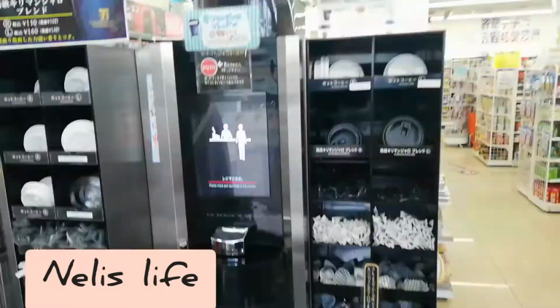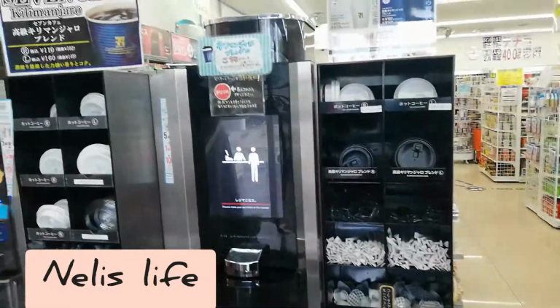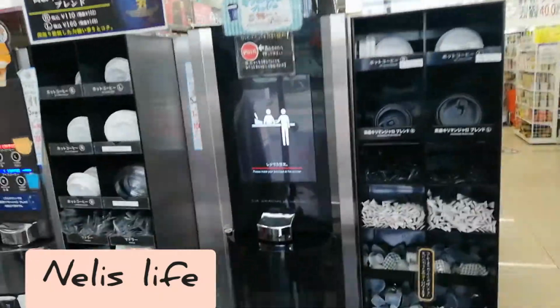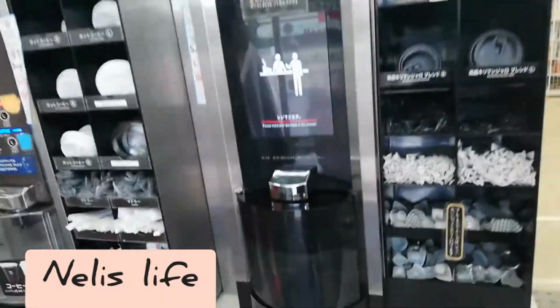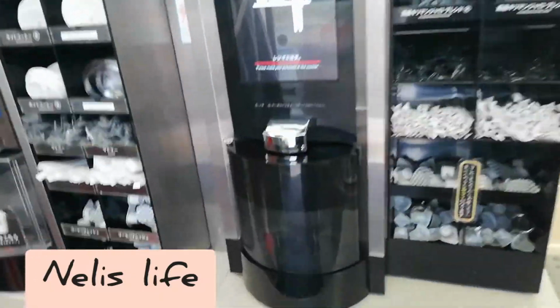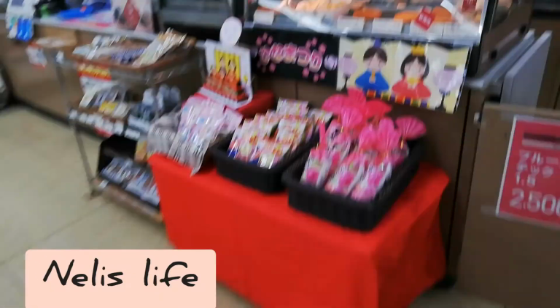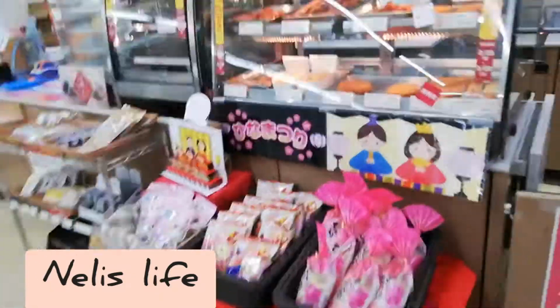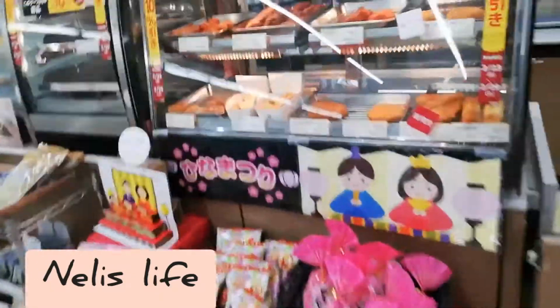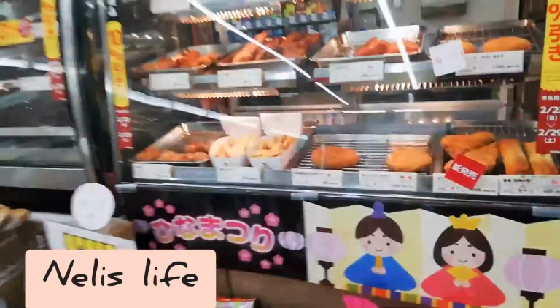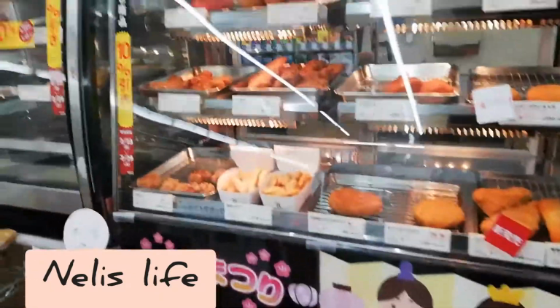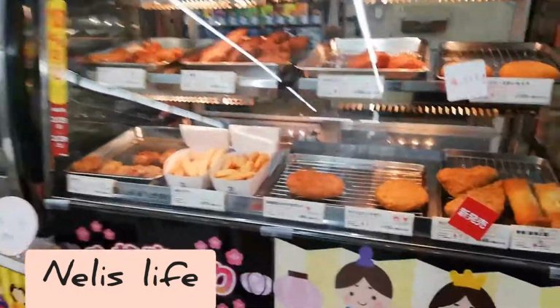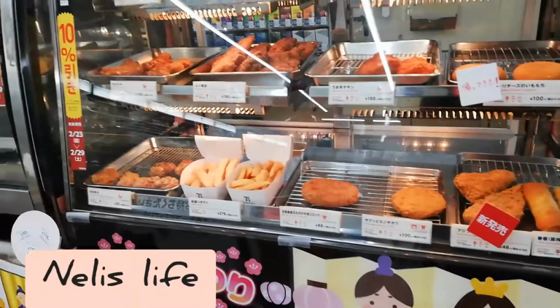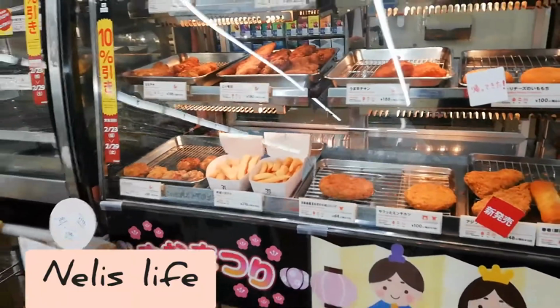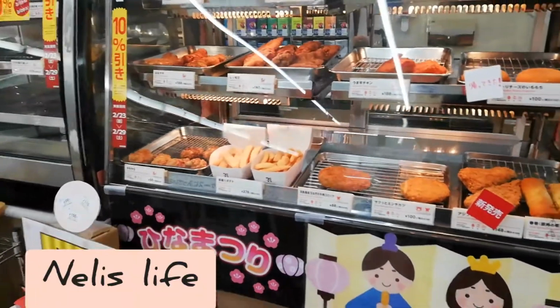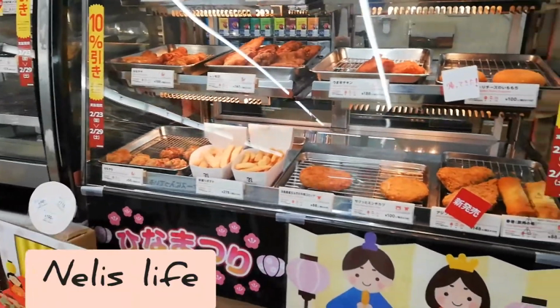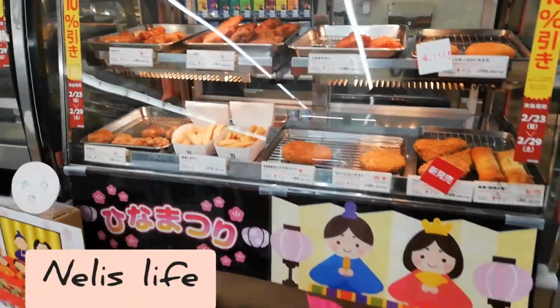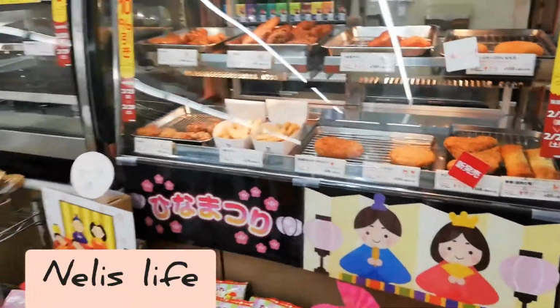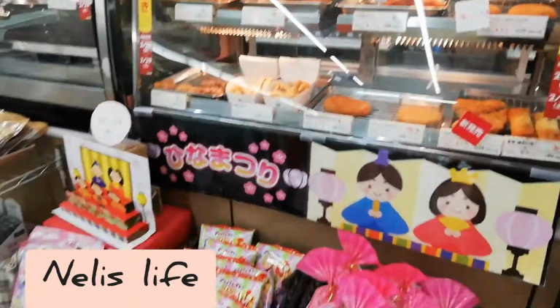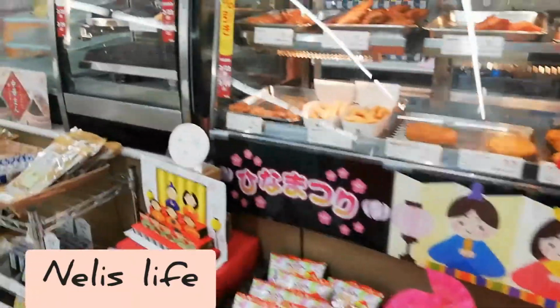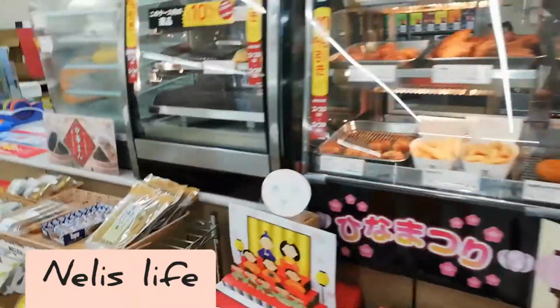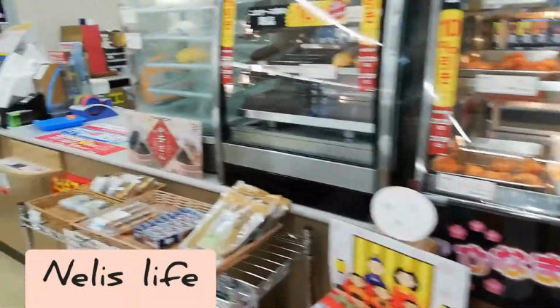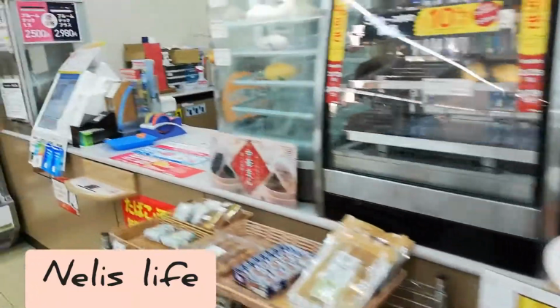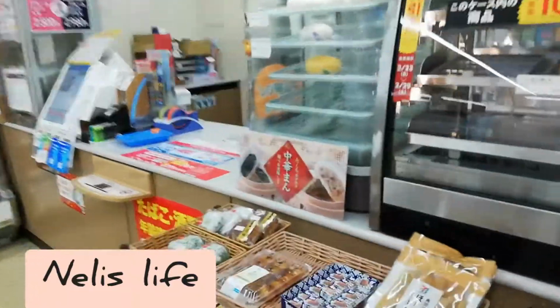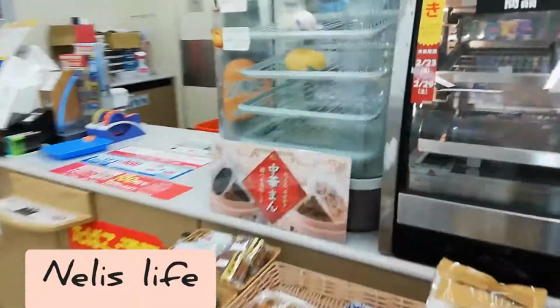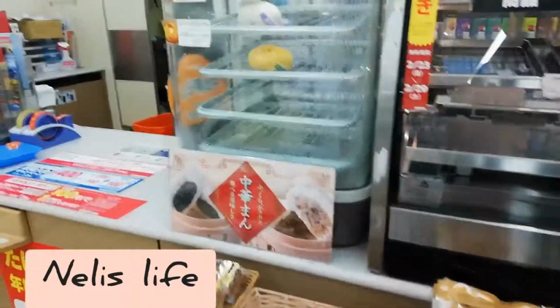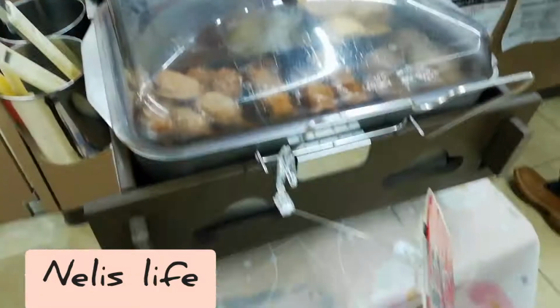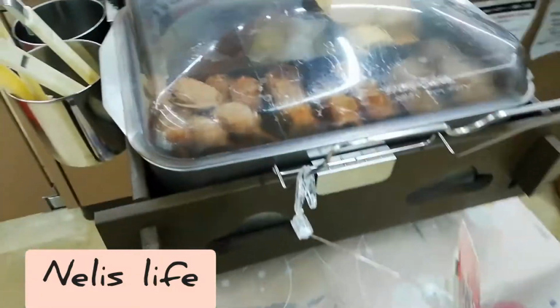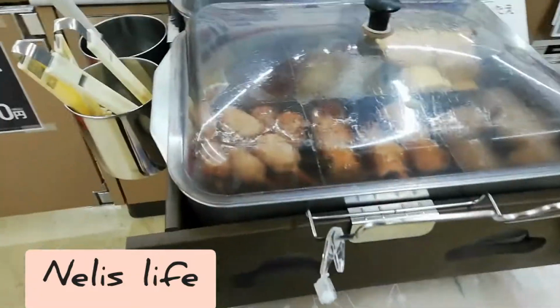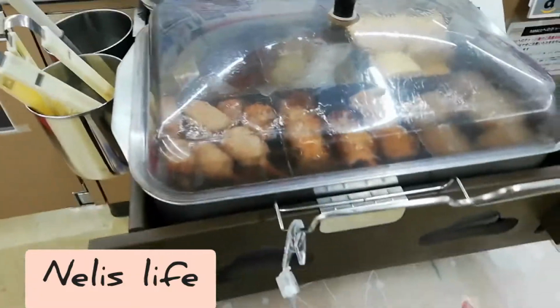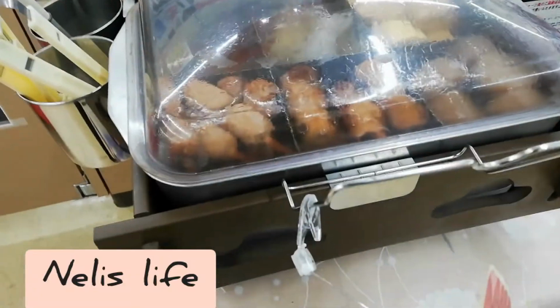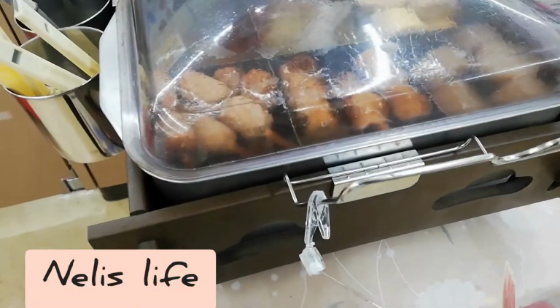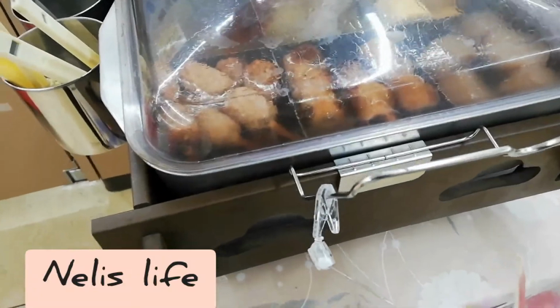So today I'm giving you a little tour of a Japanese convenience store. In a Japanese convenience store you can buy finger foods such as fried chicken, fried potato. You can also buy a Japanese one pot dish called Oden.